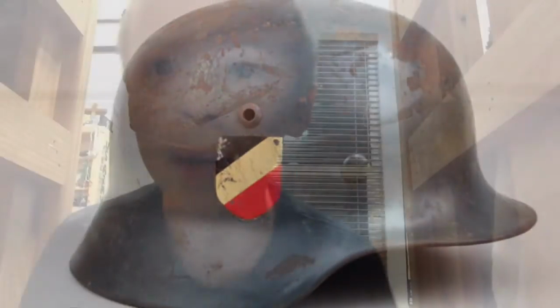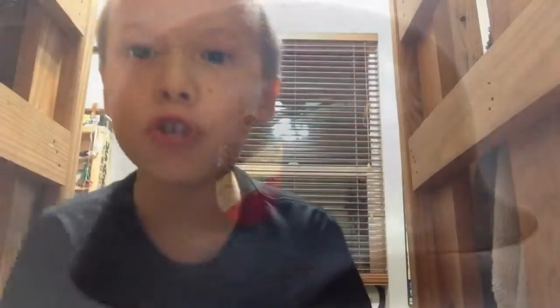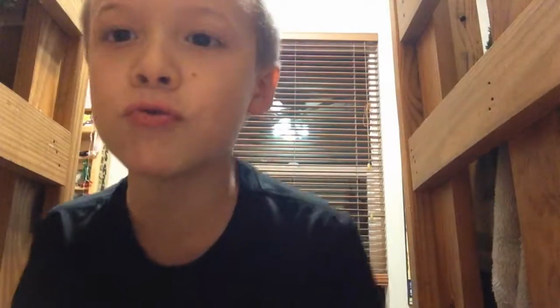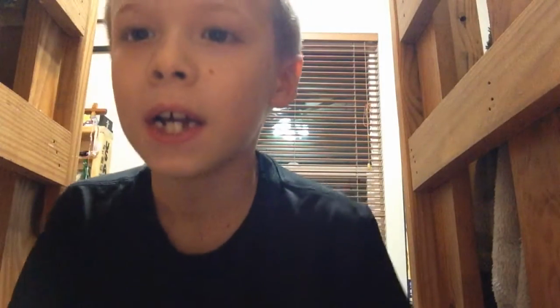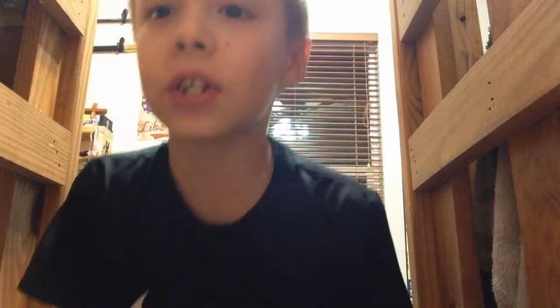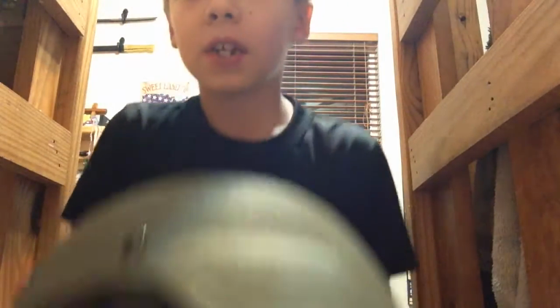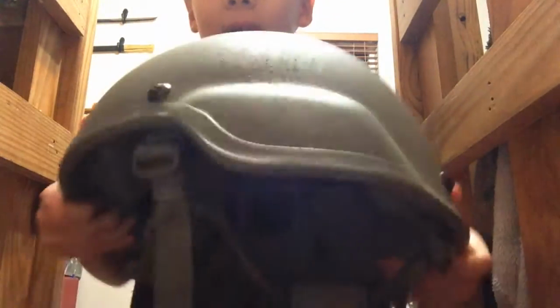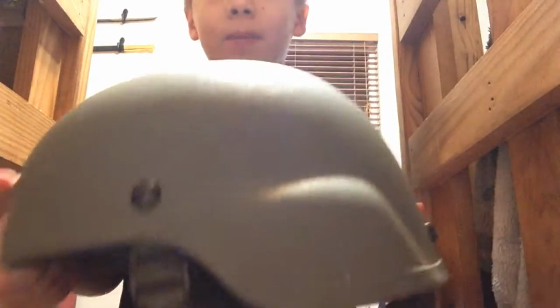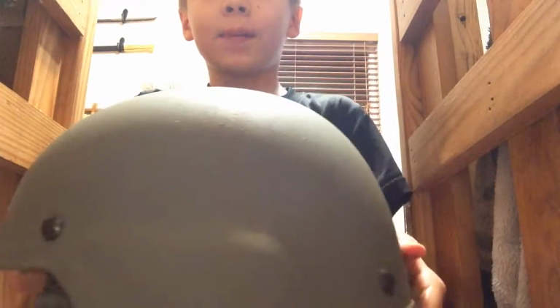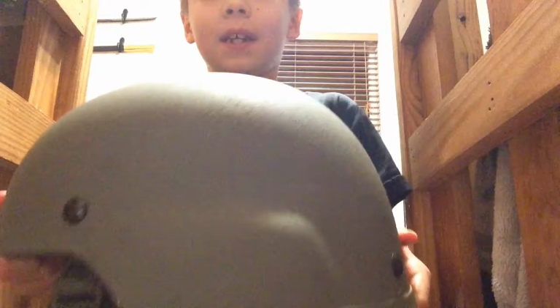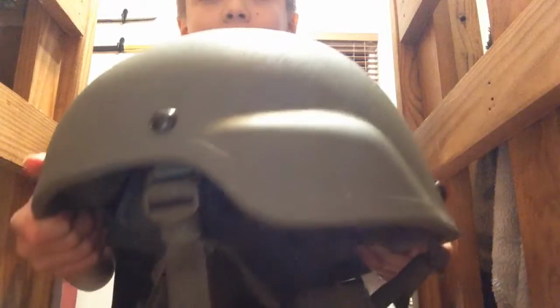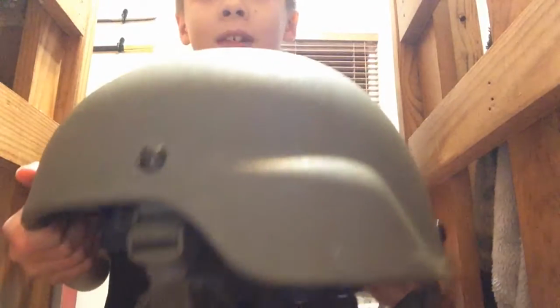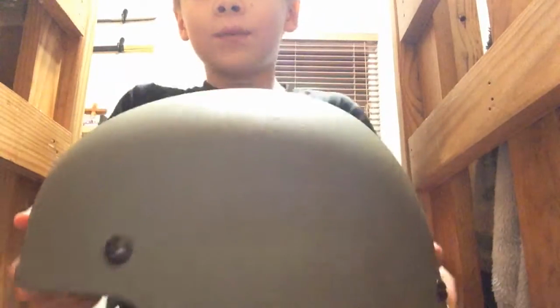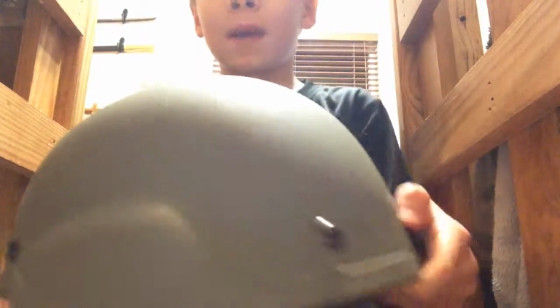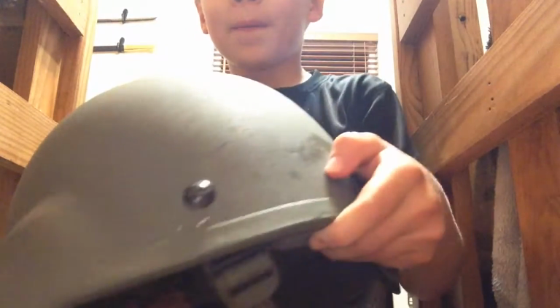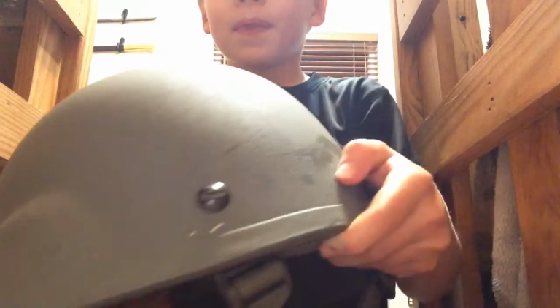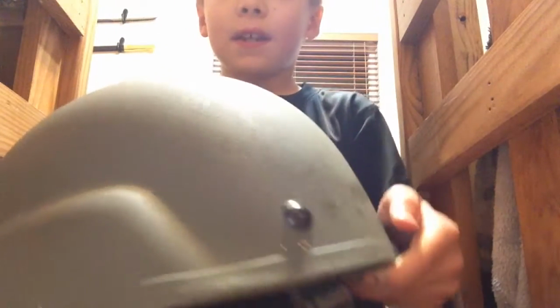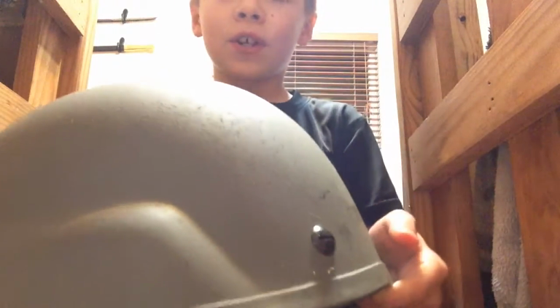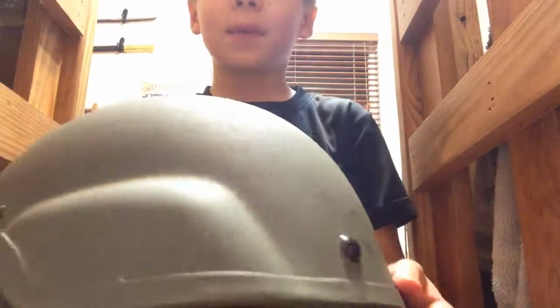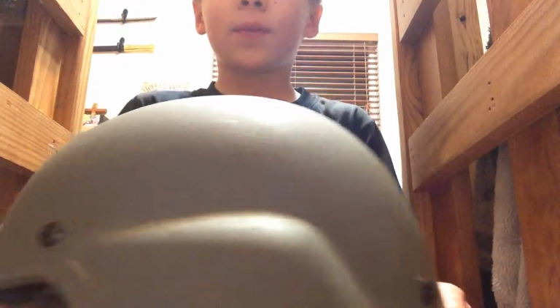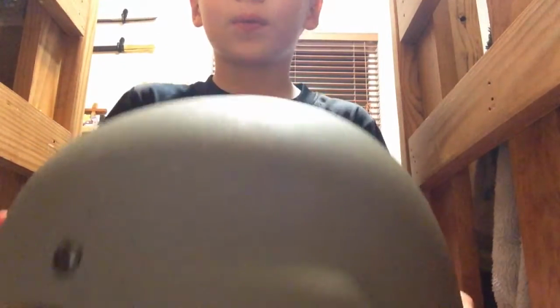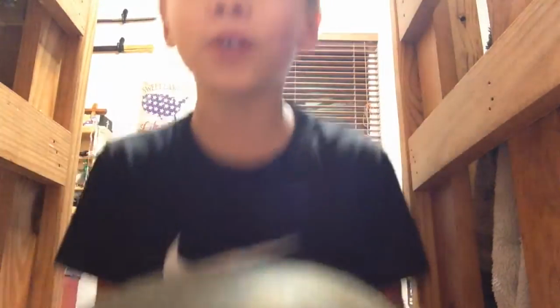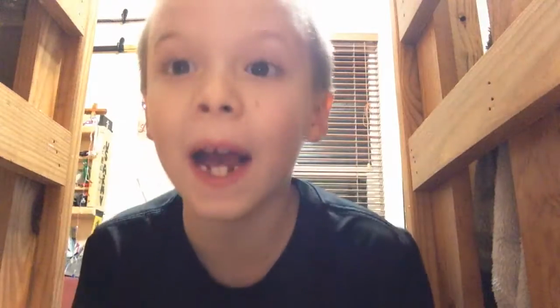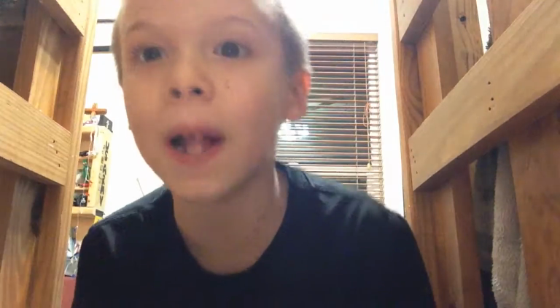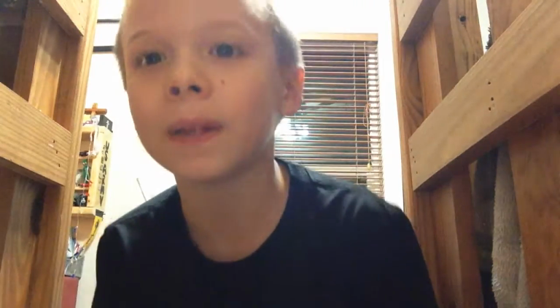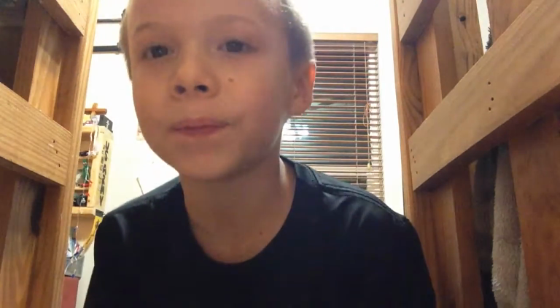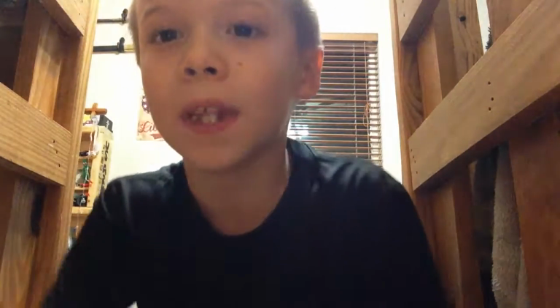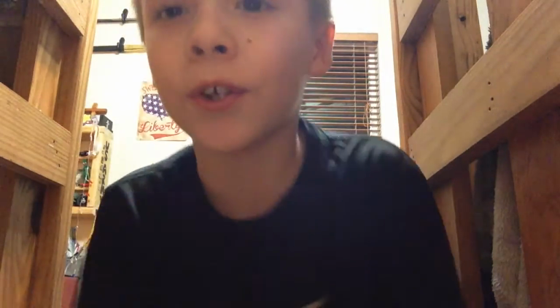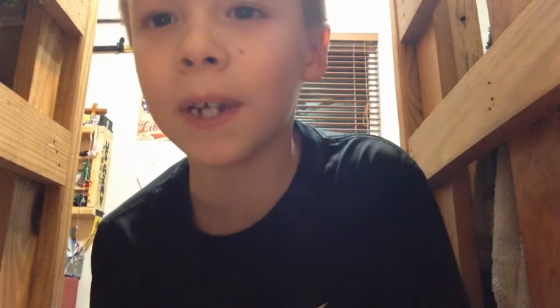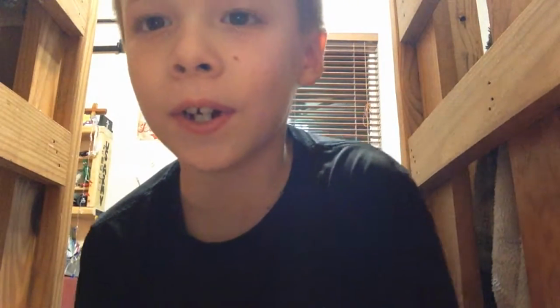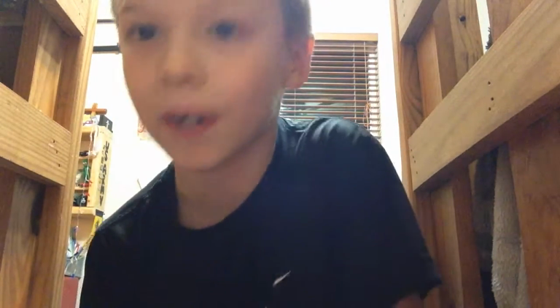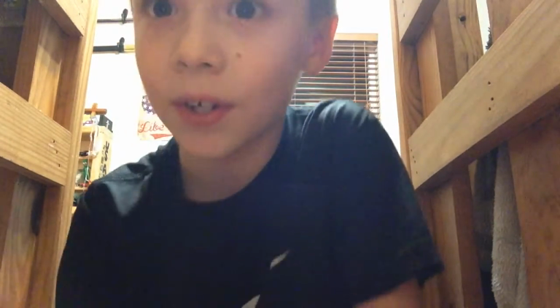Number two, a U.S. Army helmet is the same shape as a Russian helmet from World War II as well. Let me show you a picture of an image.